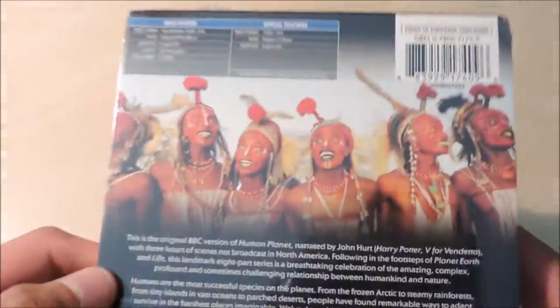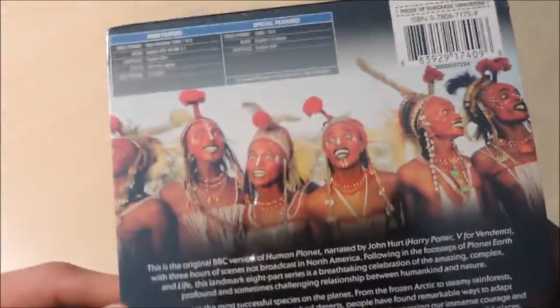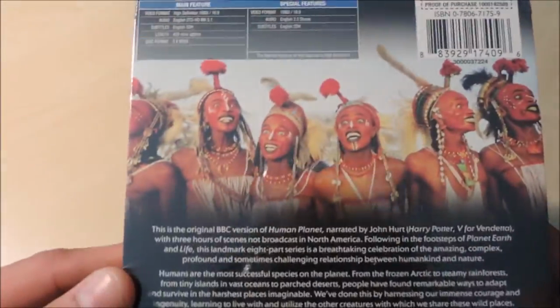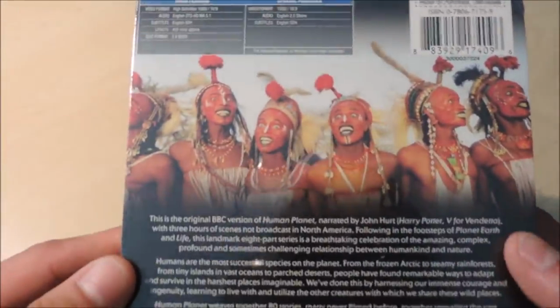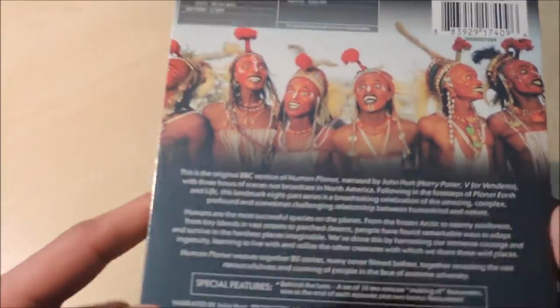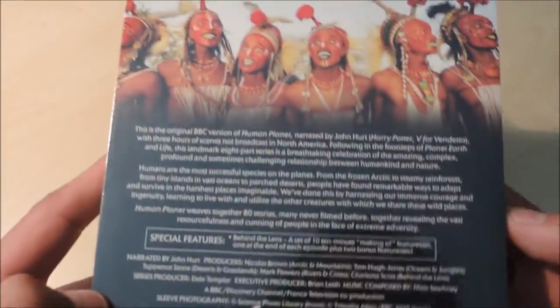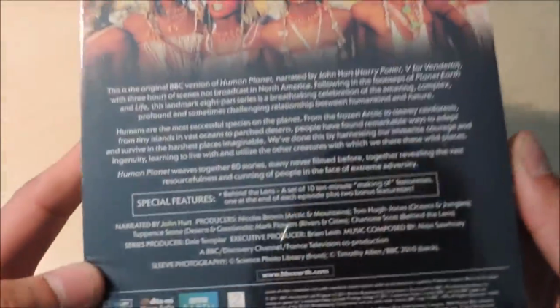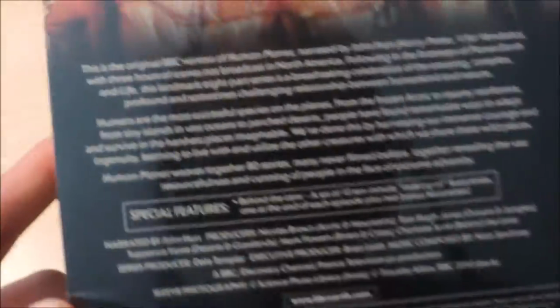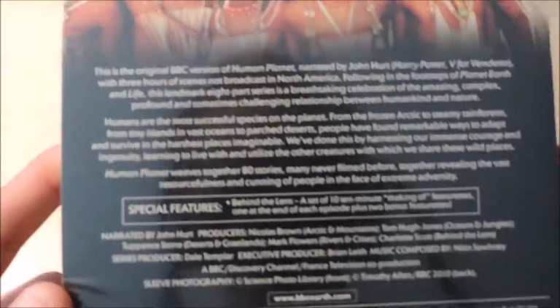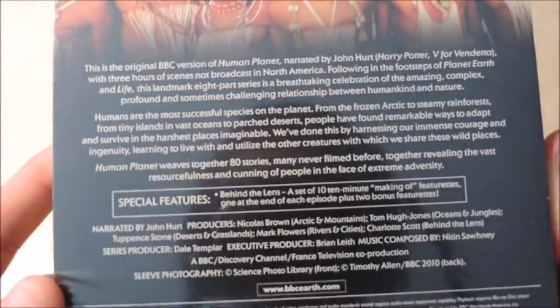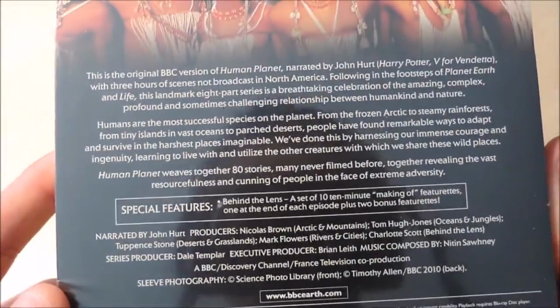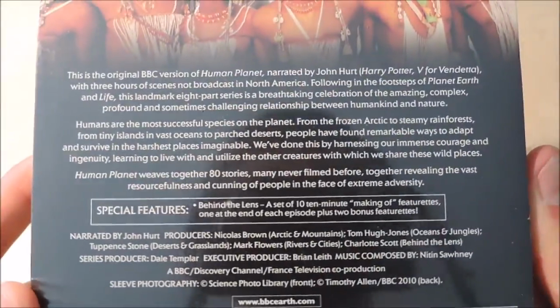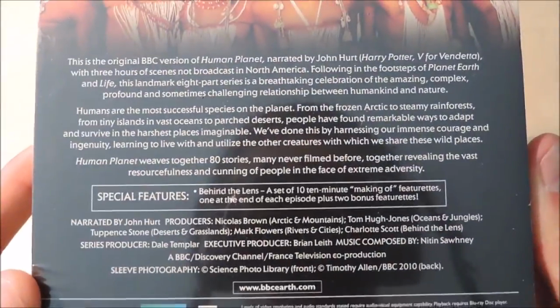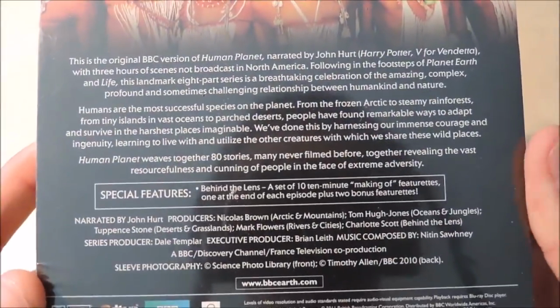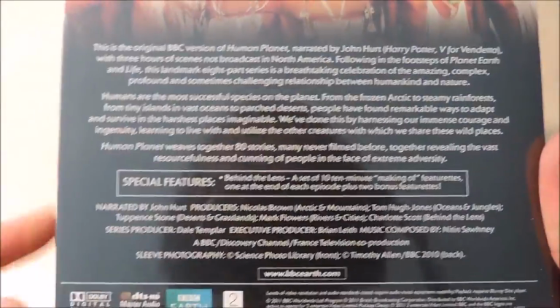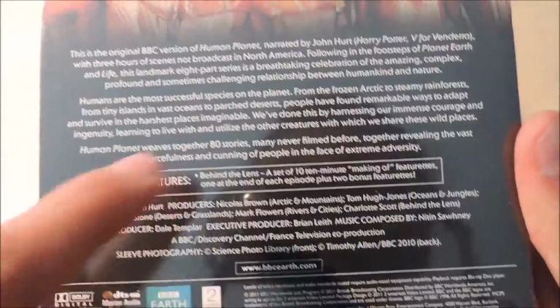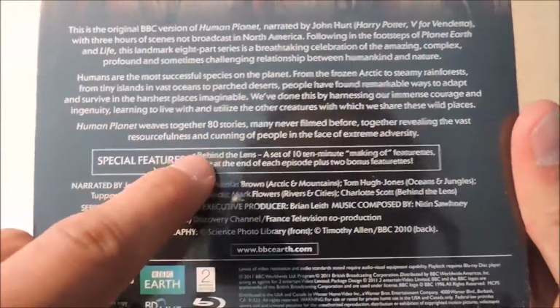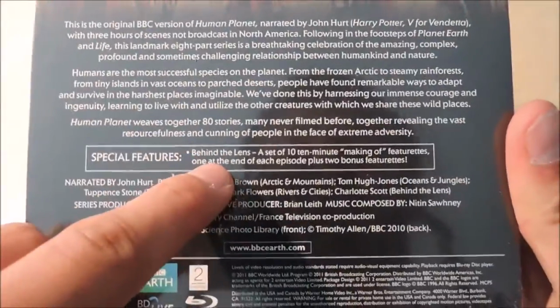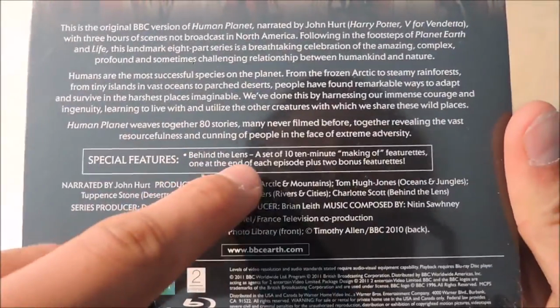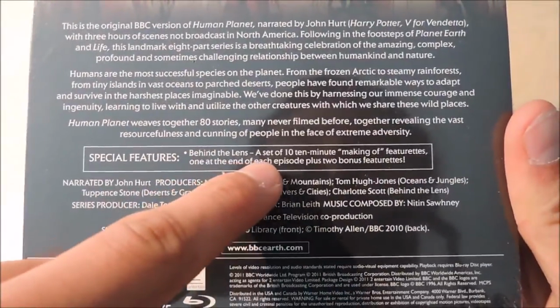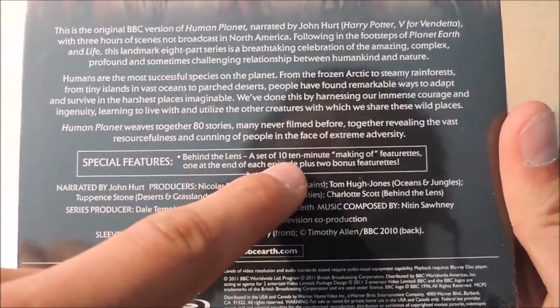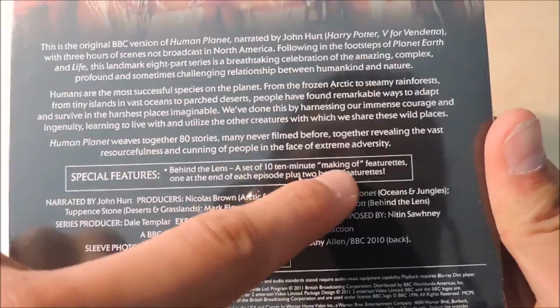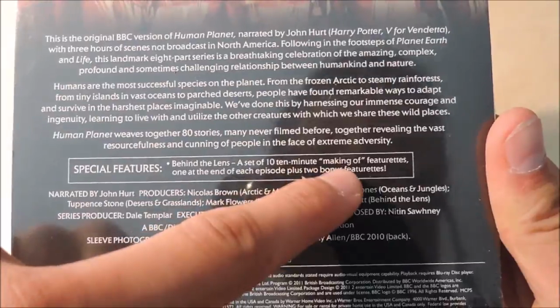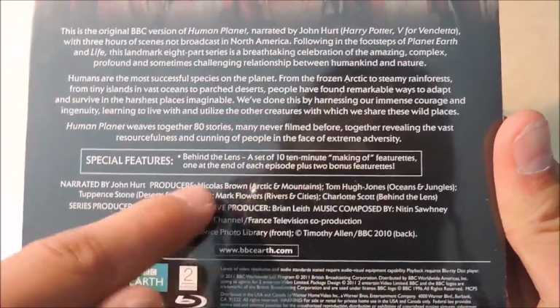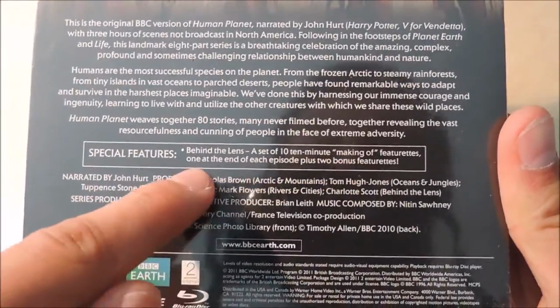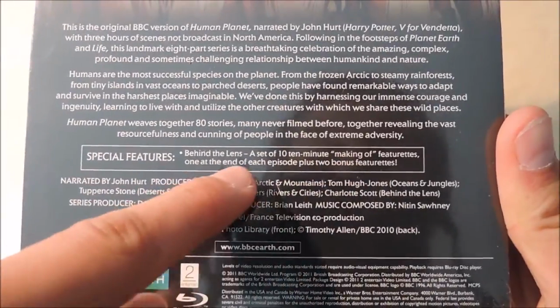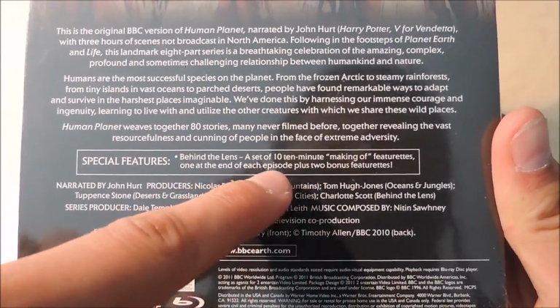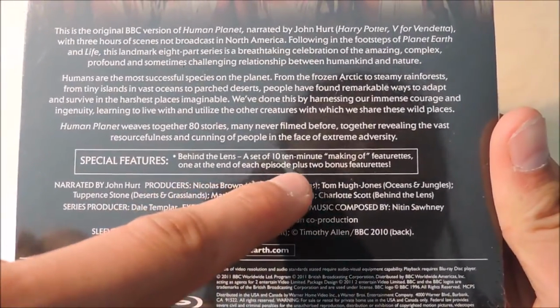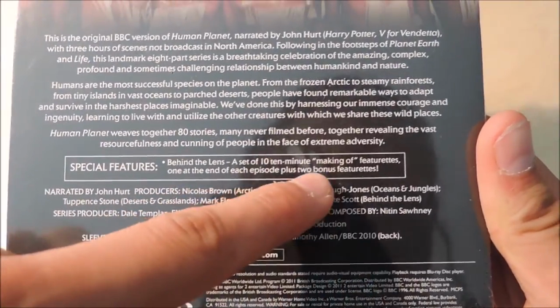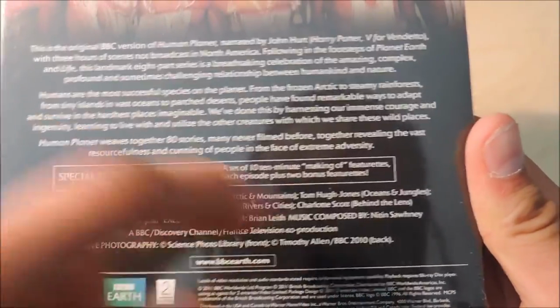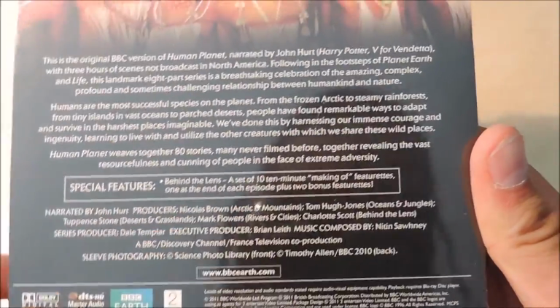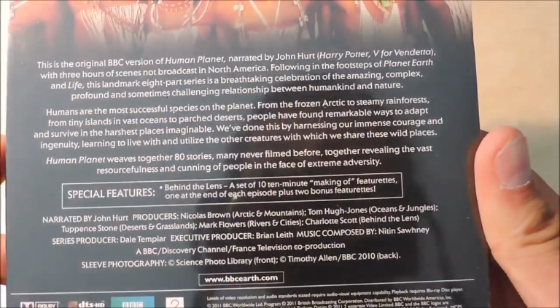There are some pictures of tribal people. They have special features — behind the lens — a set of 10-minute making-of featurettes, one at the end of each episode, plus two bonus featurettes.